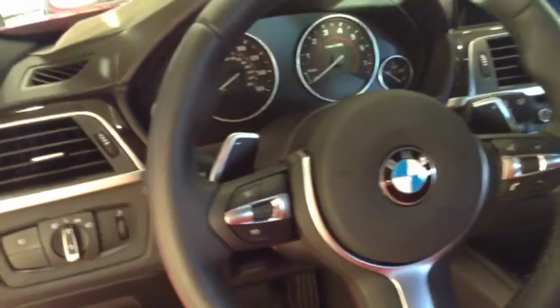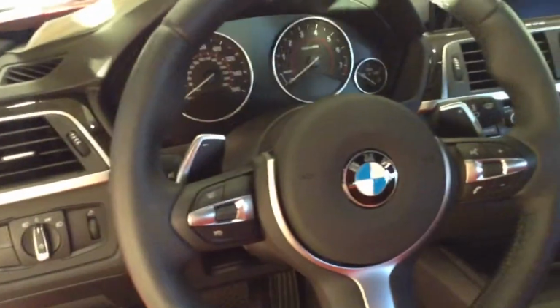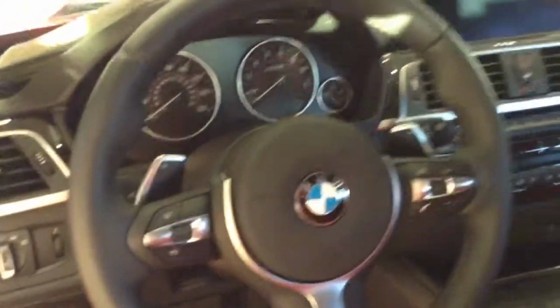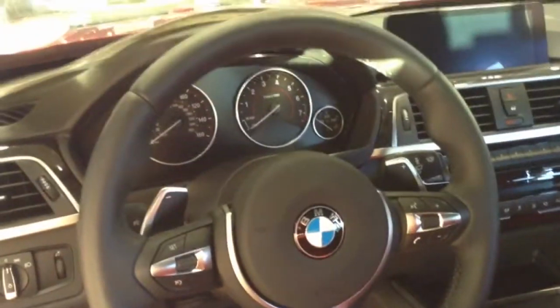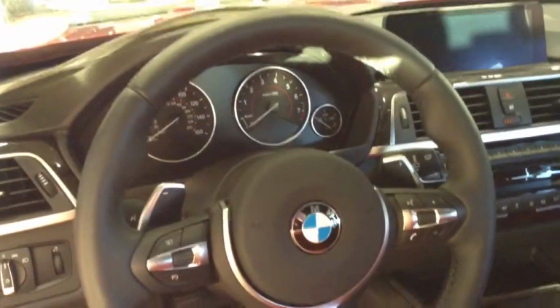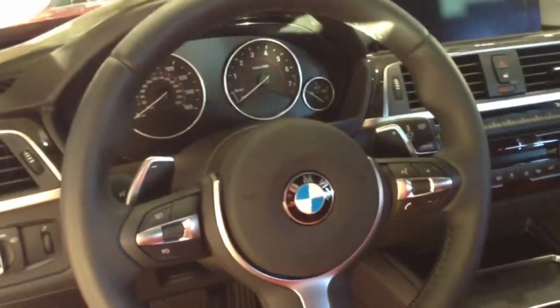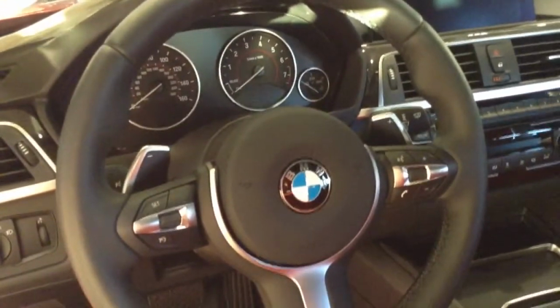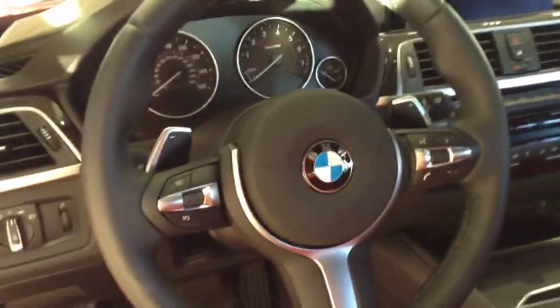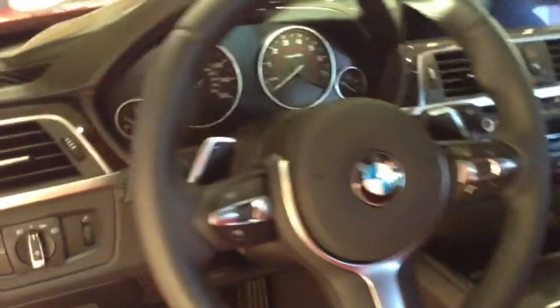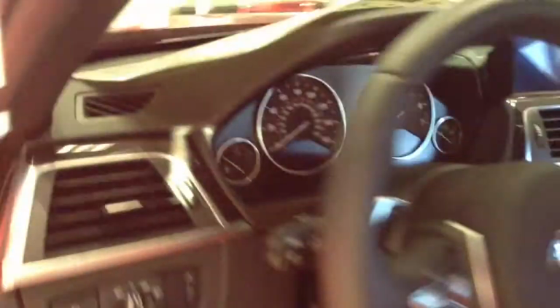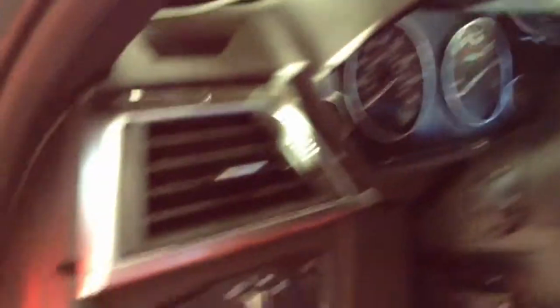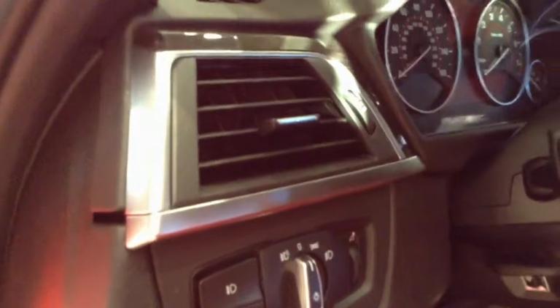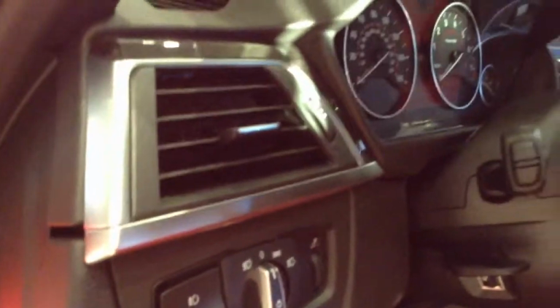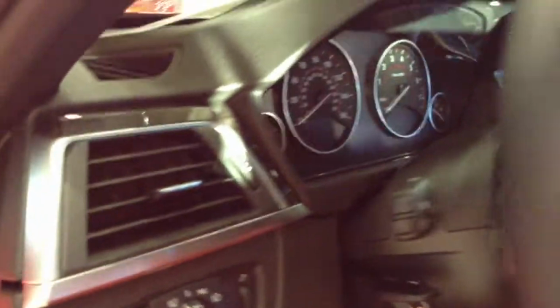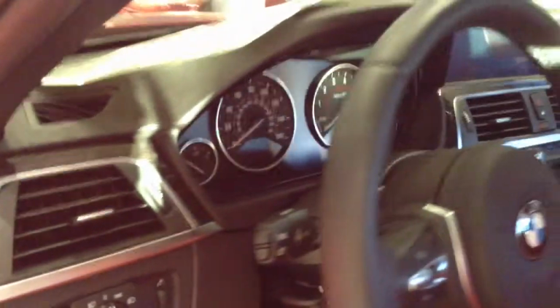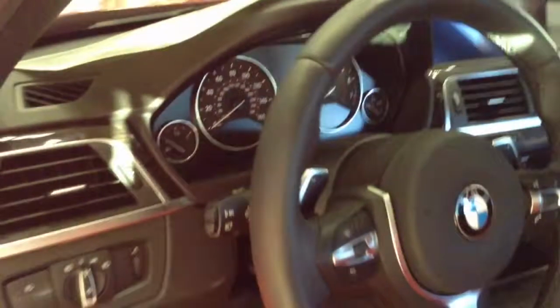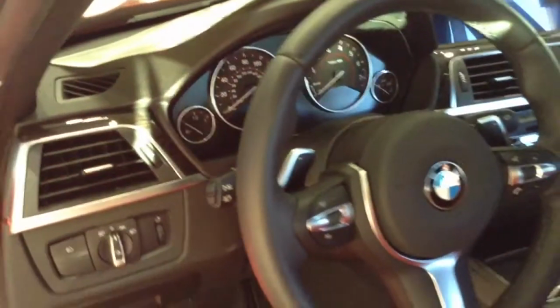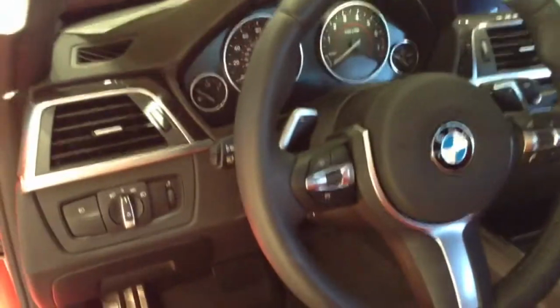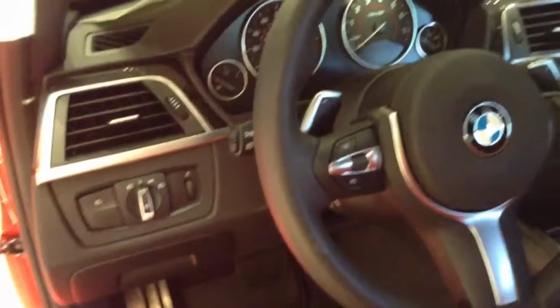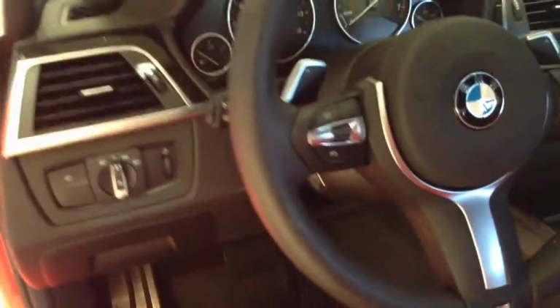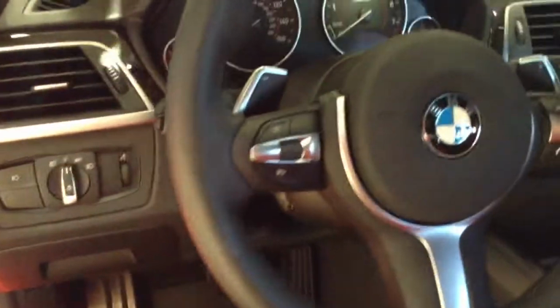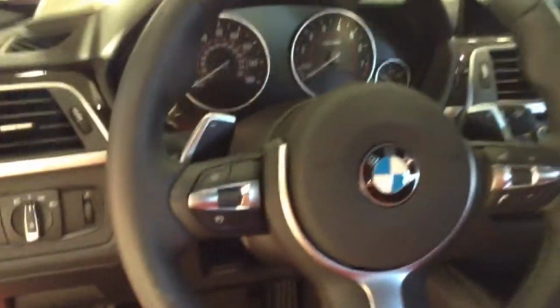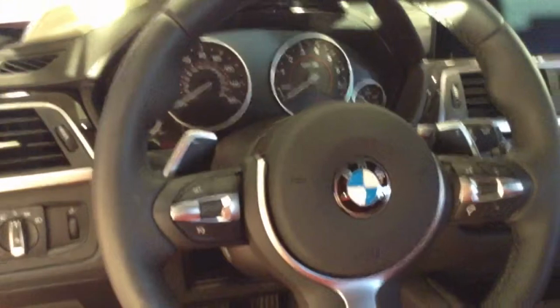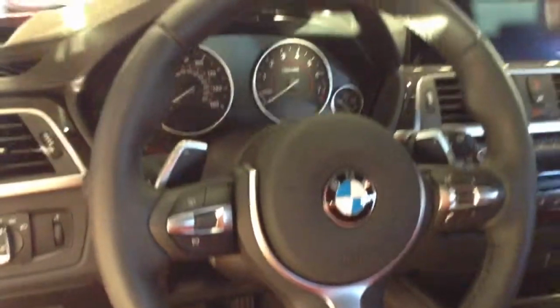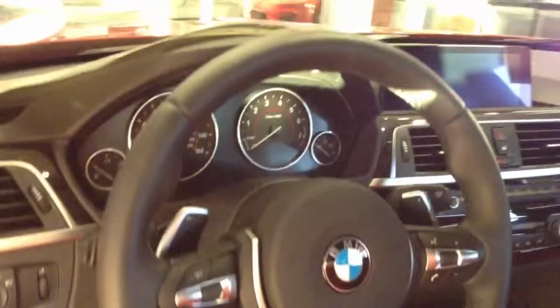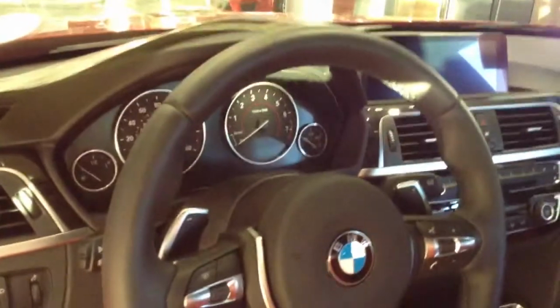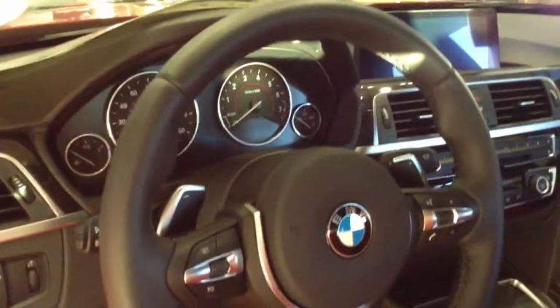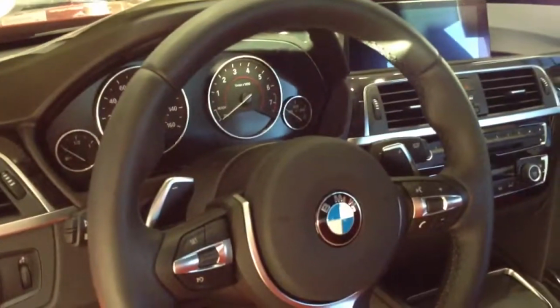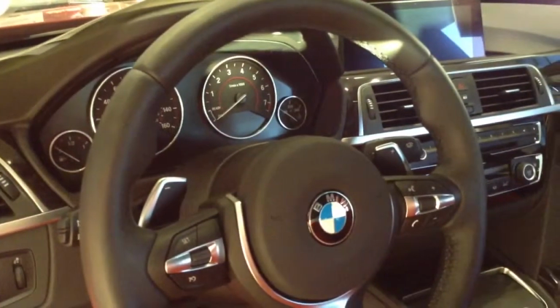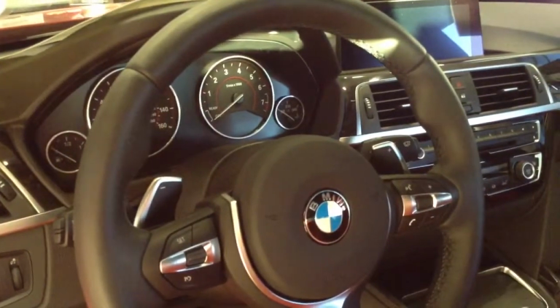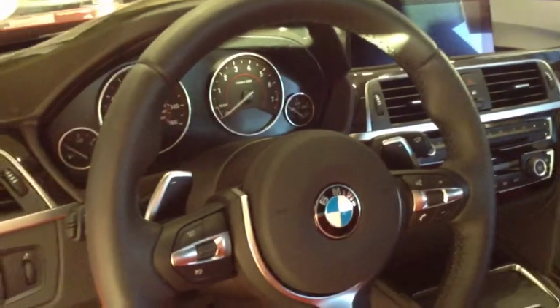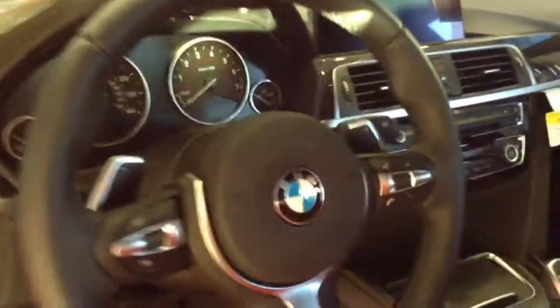This also has a heated steering wheel. You will find the button over here — it's hard to see so I'll show you later — but this one does have heated steering wheel, heated seats, retractable headlight washers, and heated rear seats.